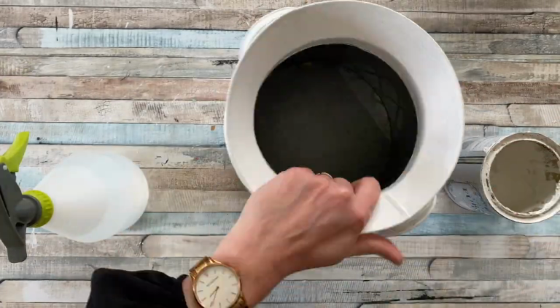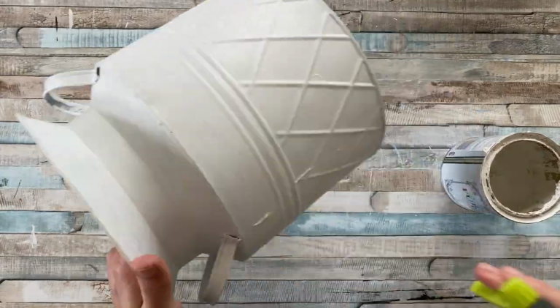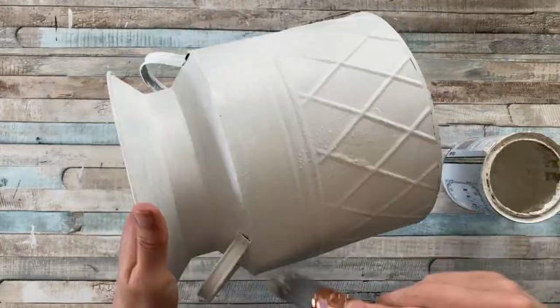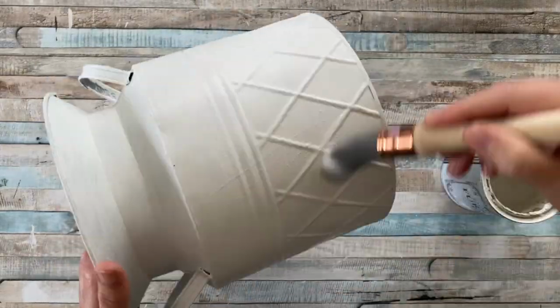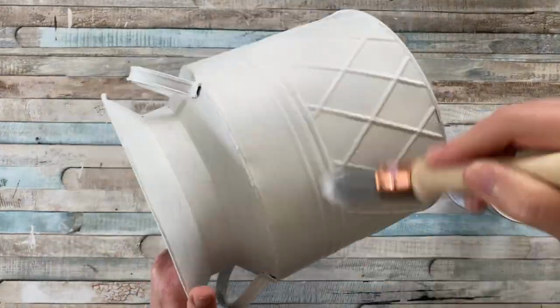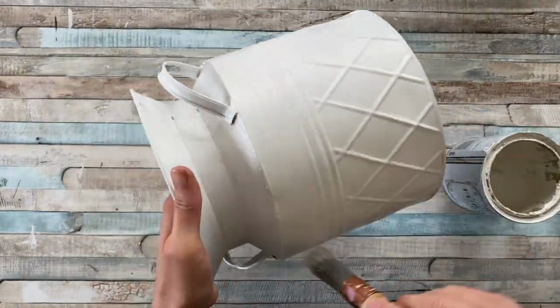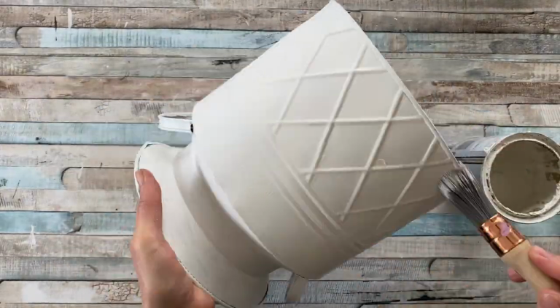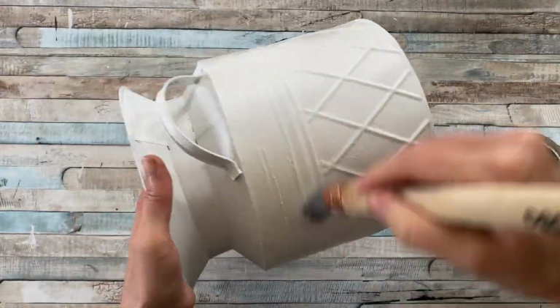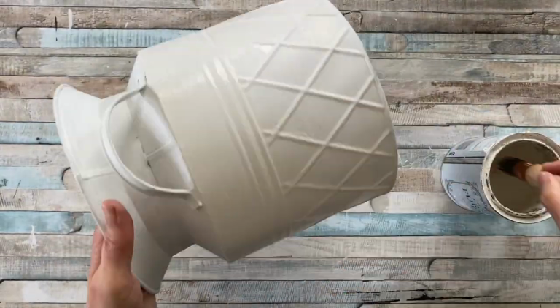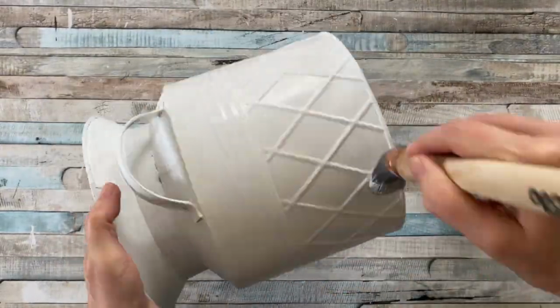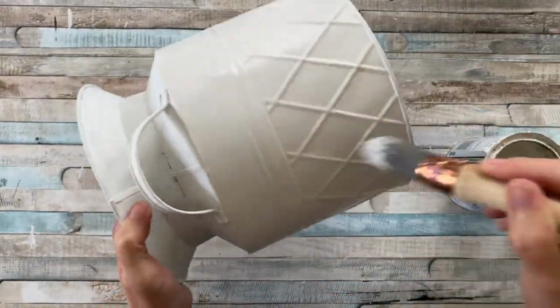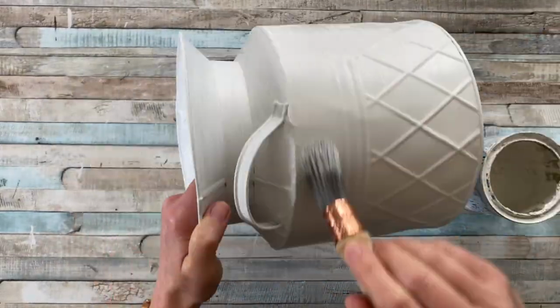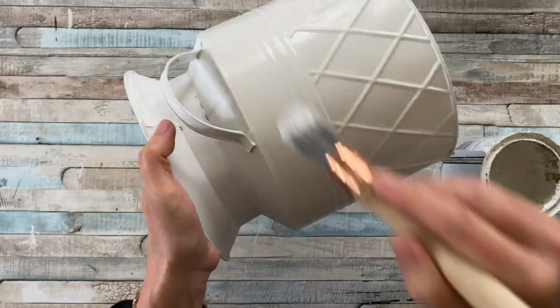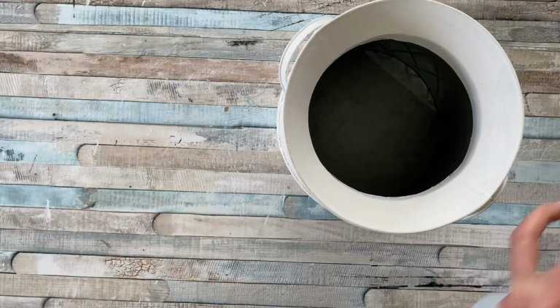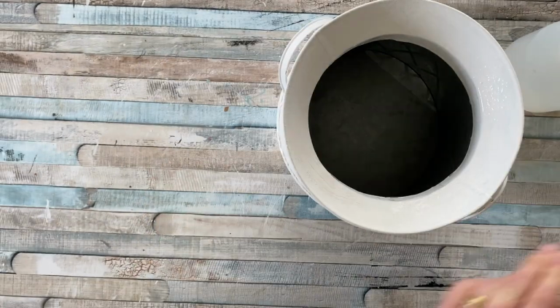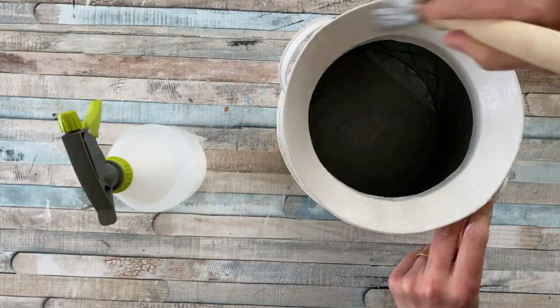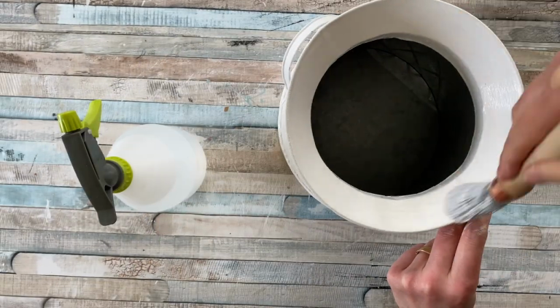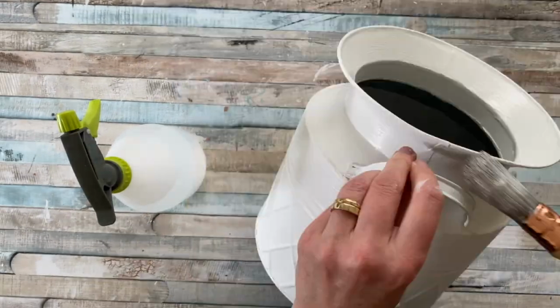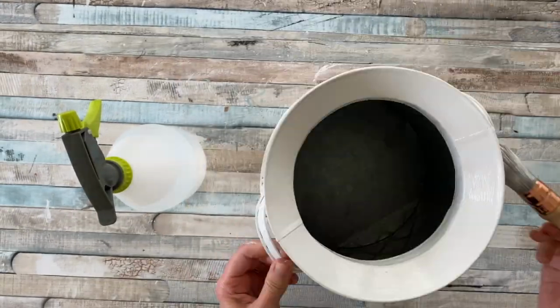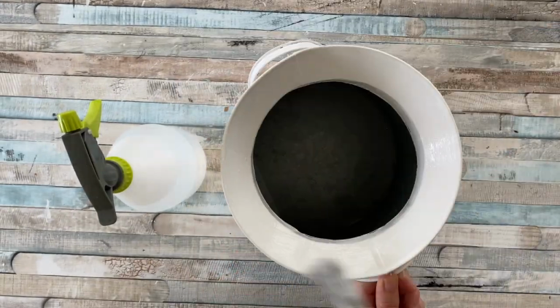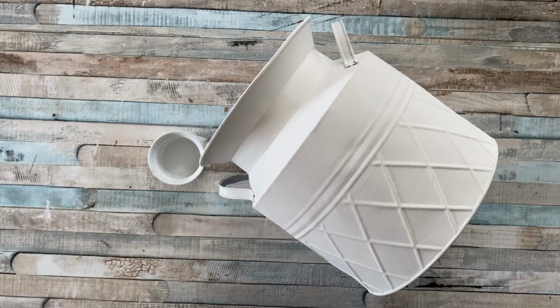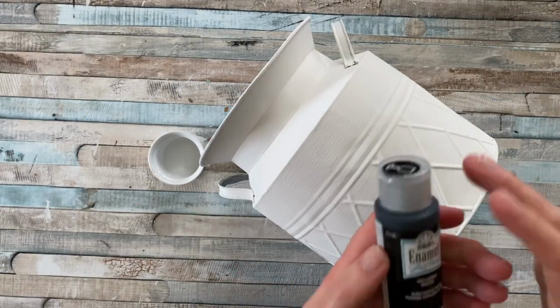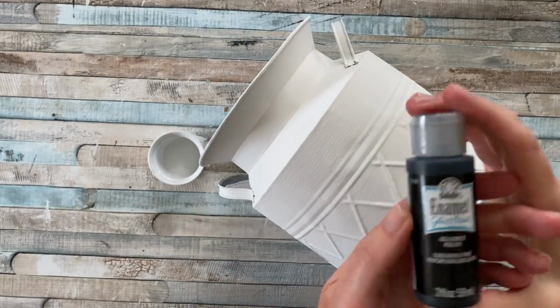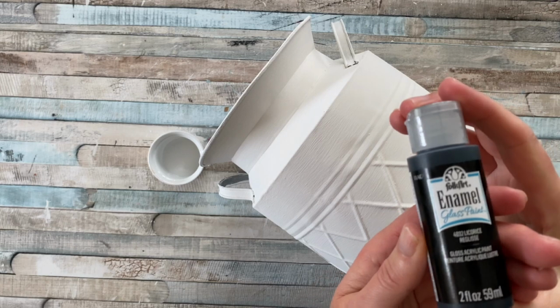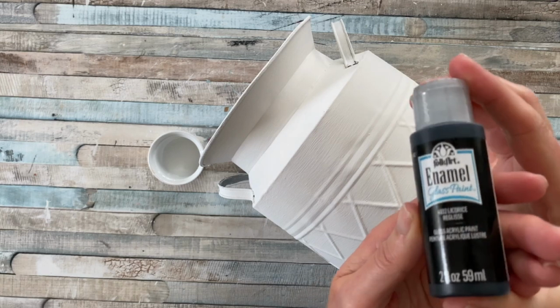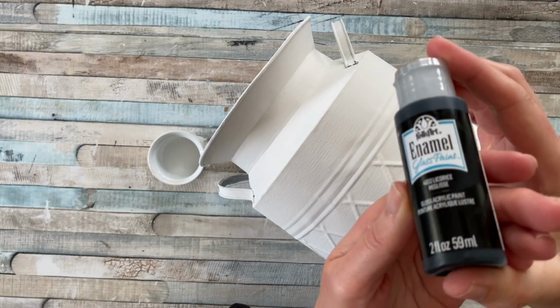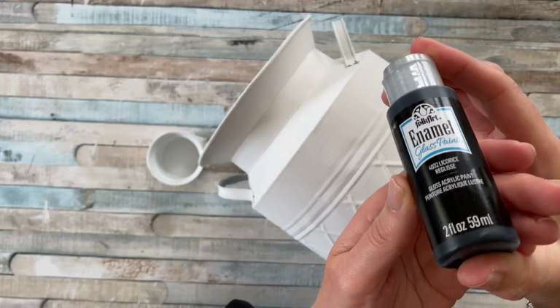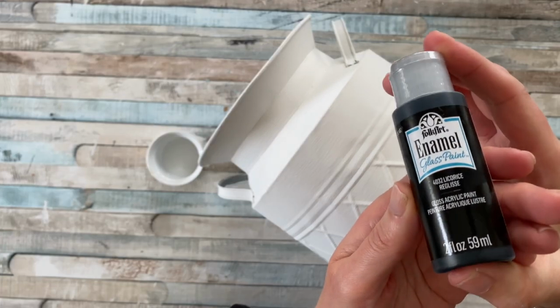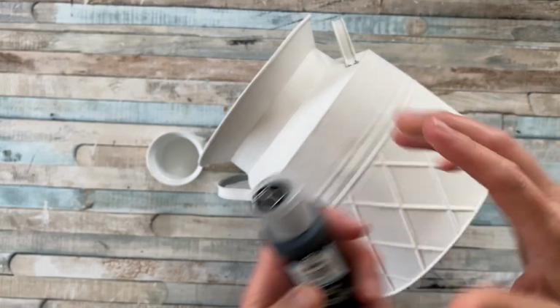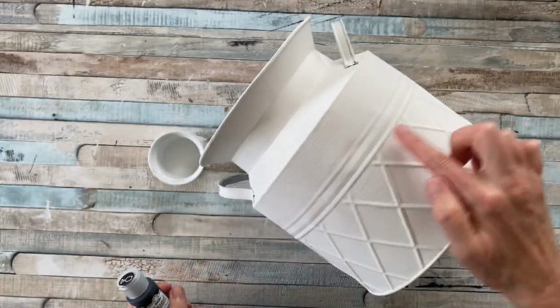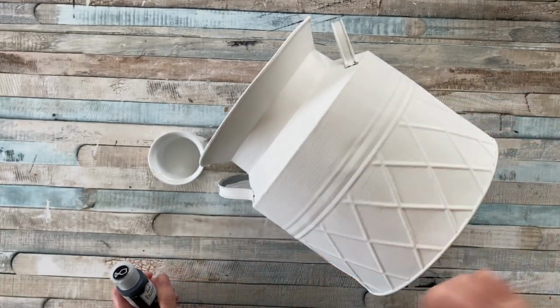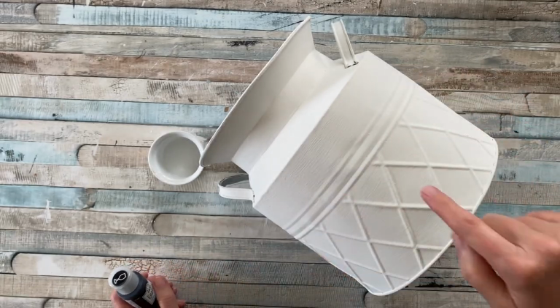This design only needed one coat of white paint. You can also use acrylic paint if you haven't got any chalk paint handy. Then for the next step, we're using some black enamel paint to paint those harlequin checks.